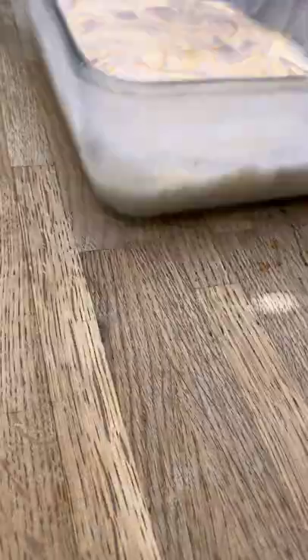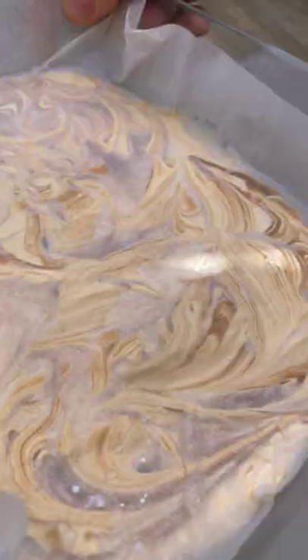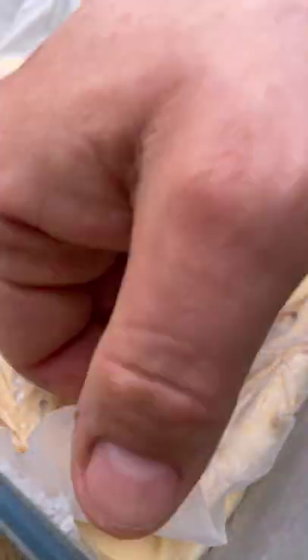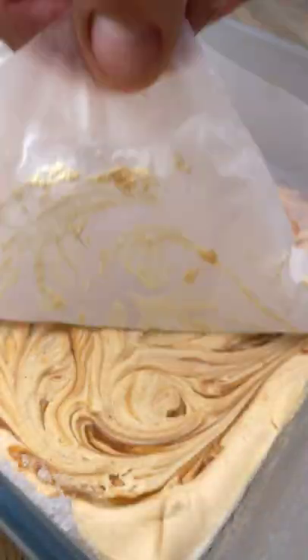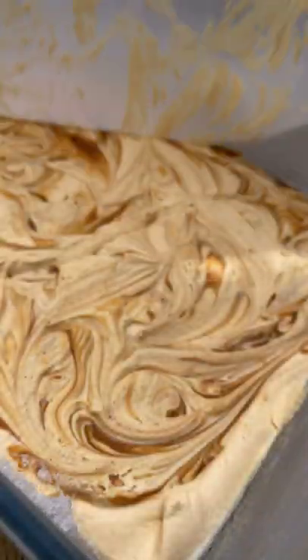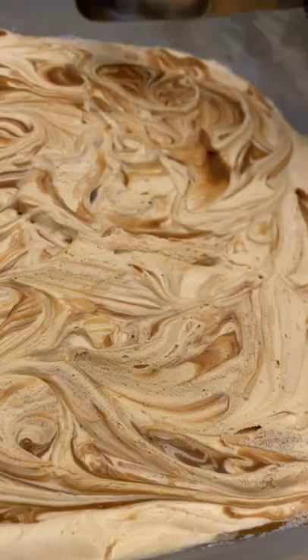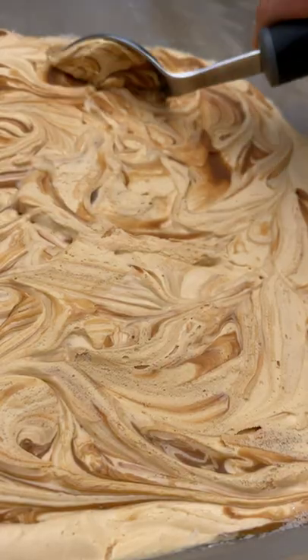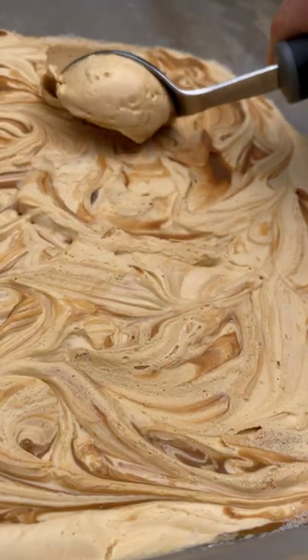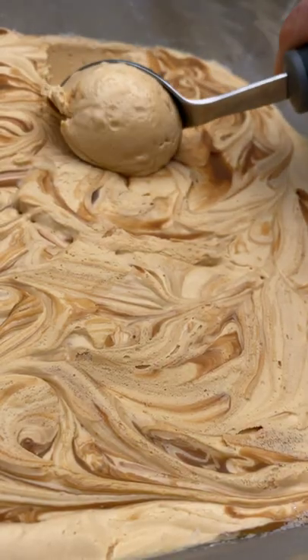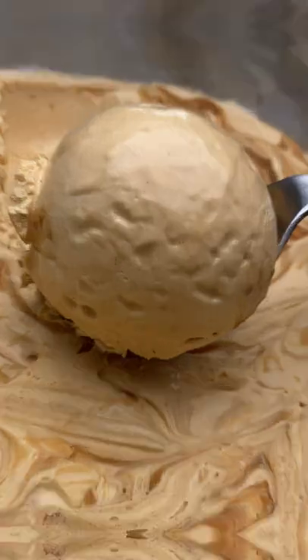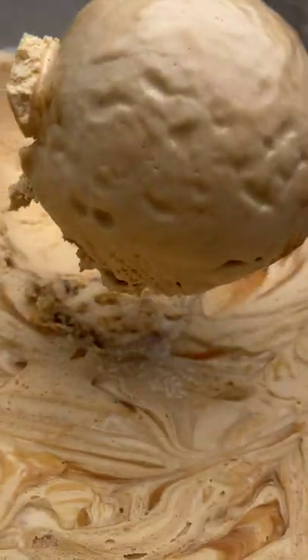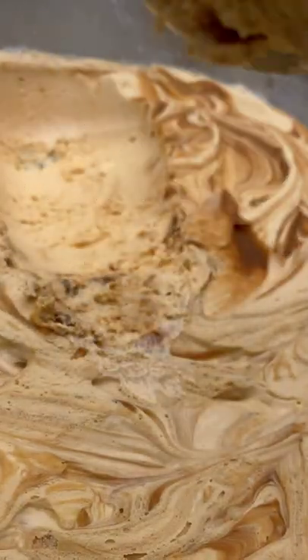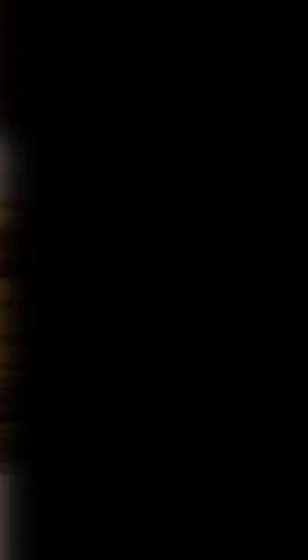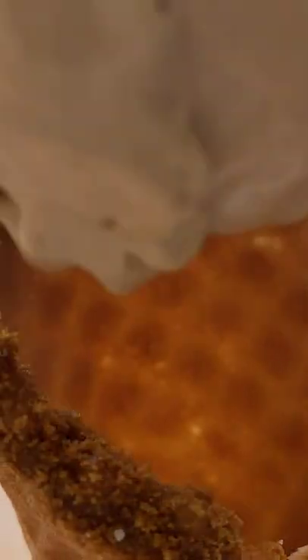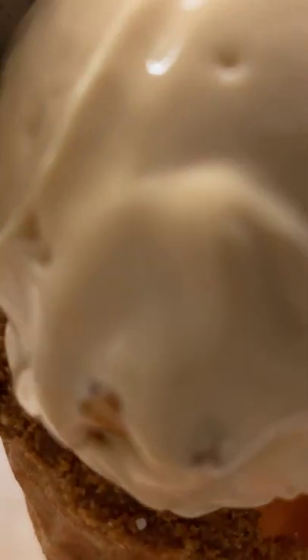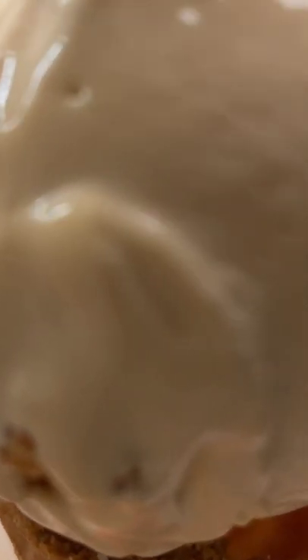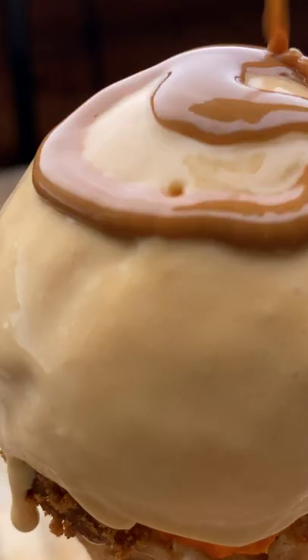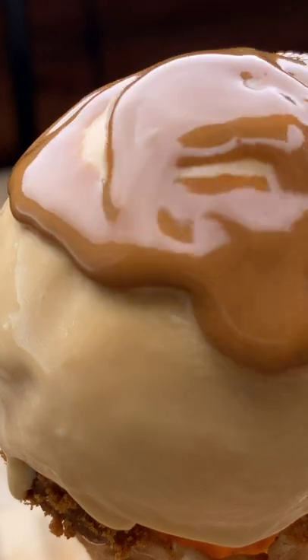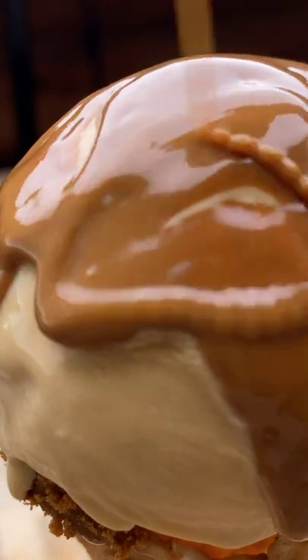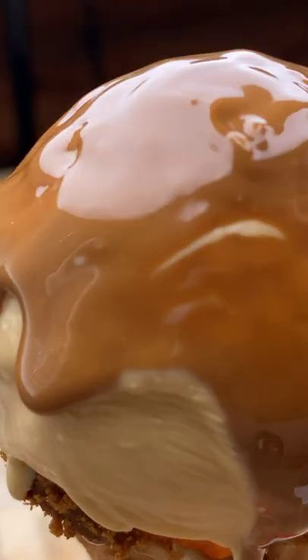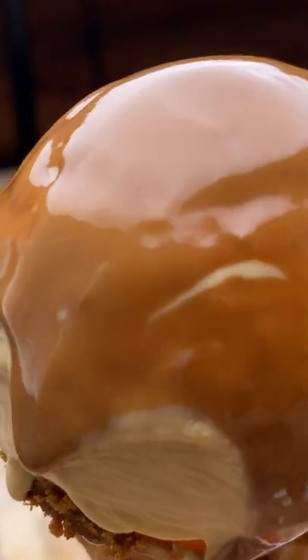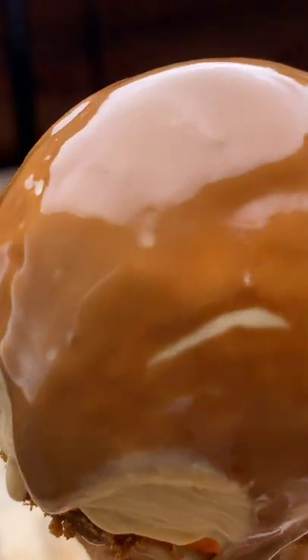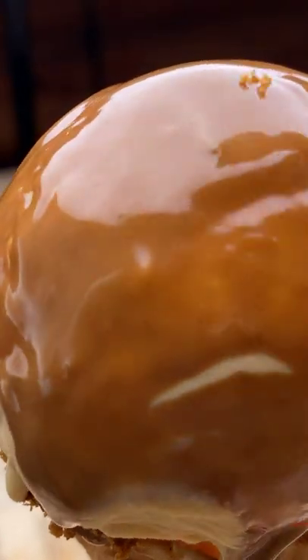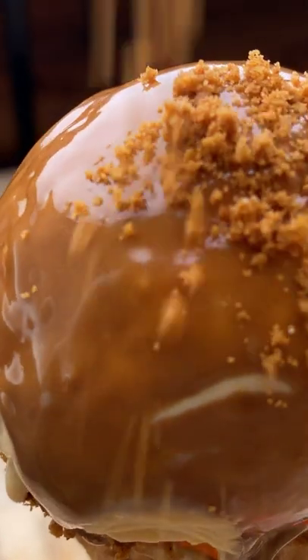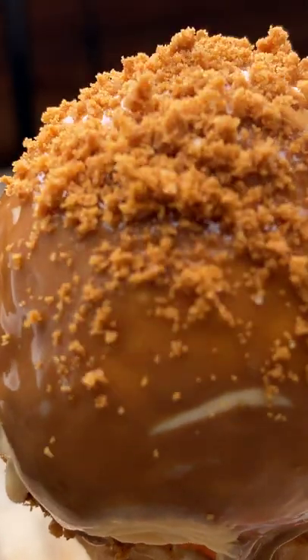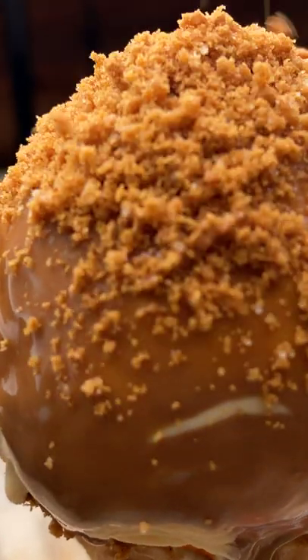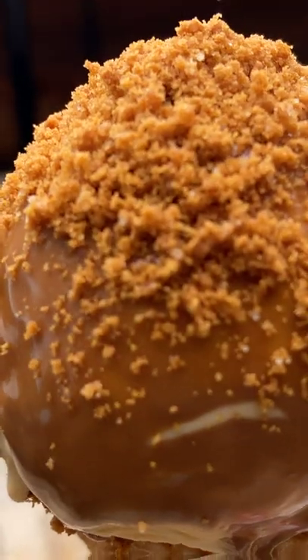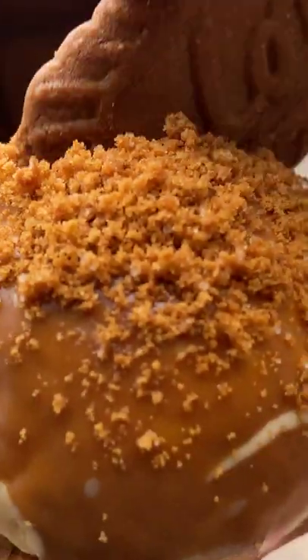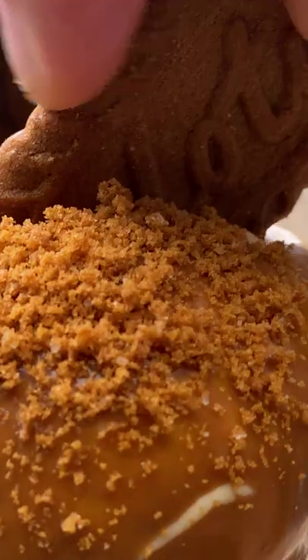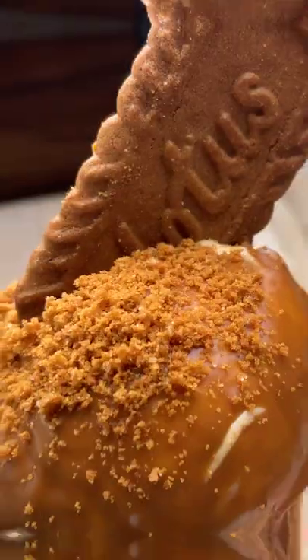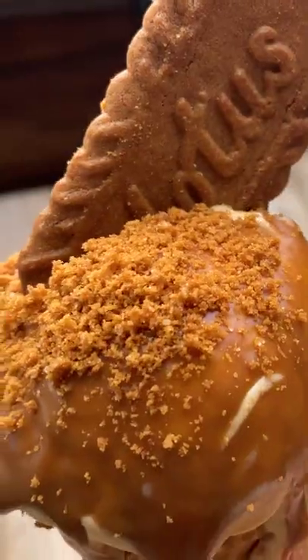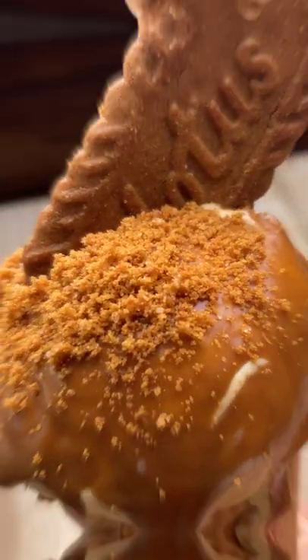The hardest part of this recipe is the 6 hour wait and it's ready. Take a generous scoop of this salted caramel Biscoff deliciousness and put it into your prepared cone, drizzle it with melted Biscoff spread and sprinkle it with the crushed biscuits. Add a Biscoff biscuit and summer is served.